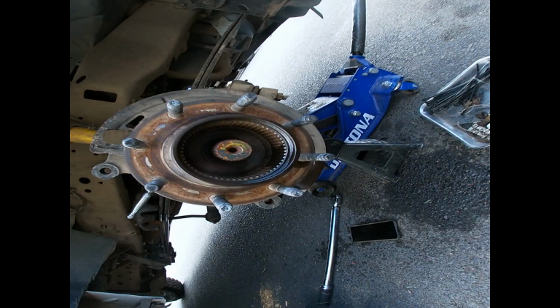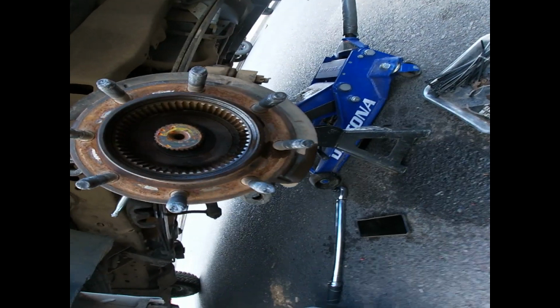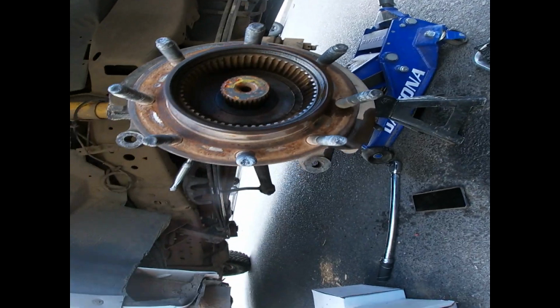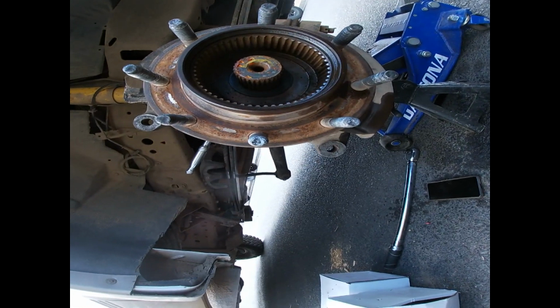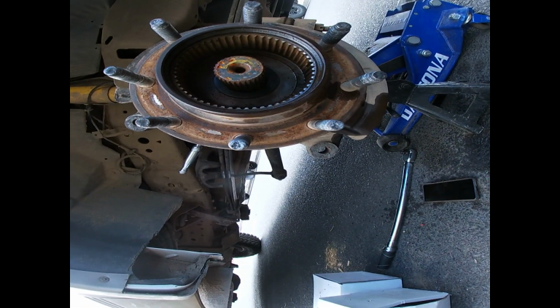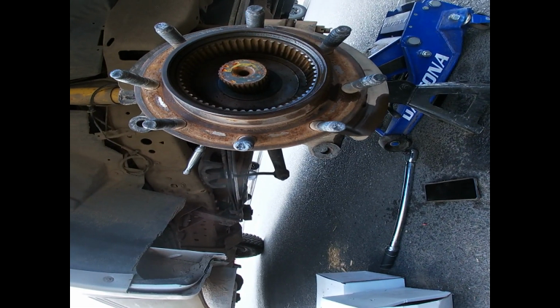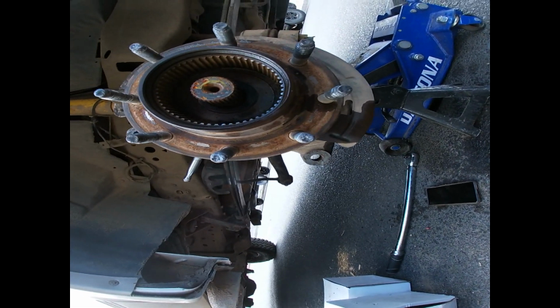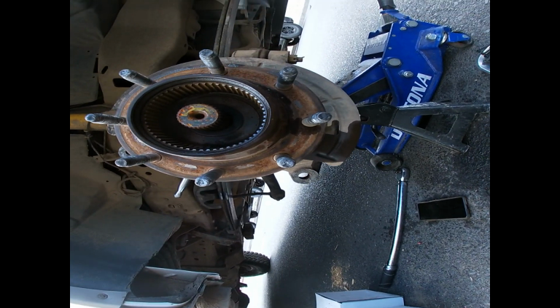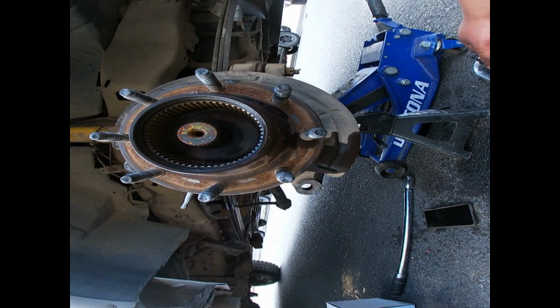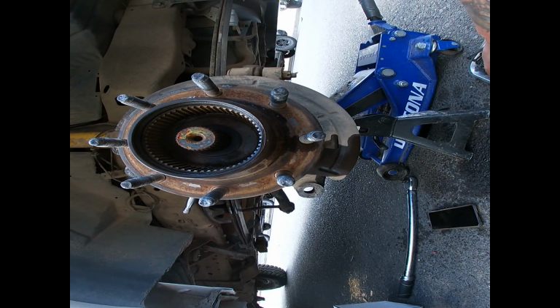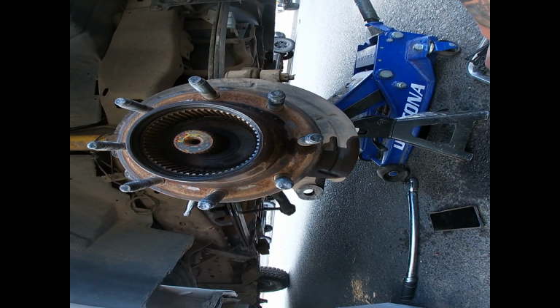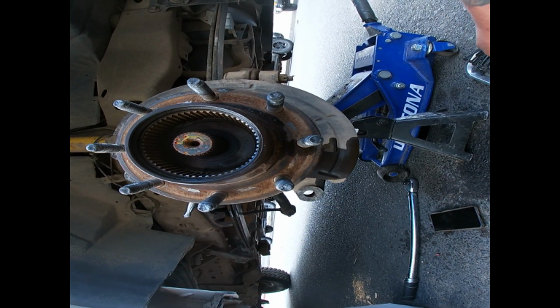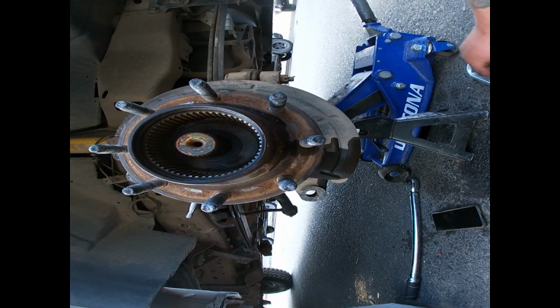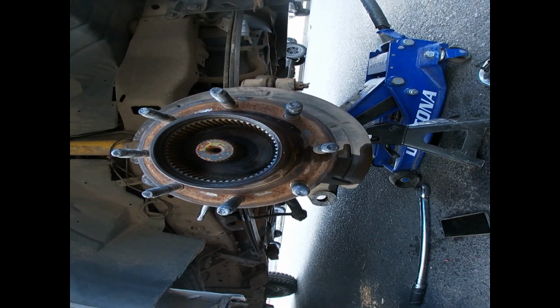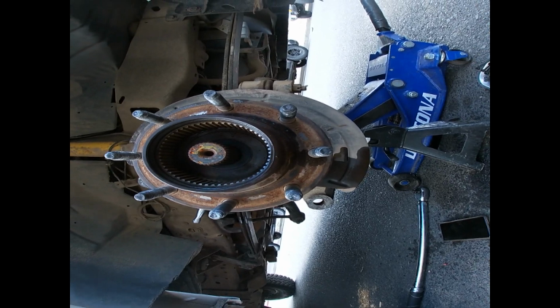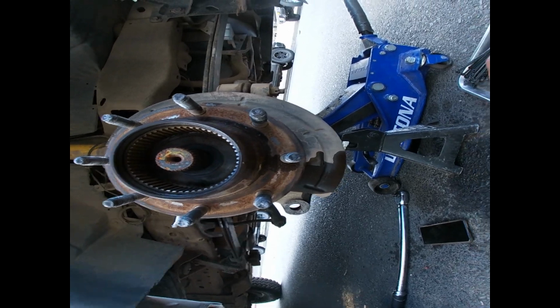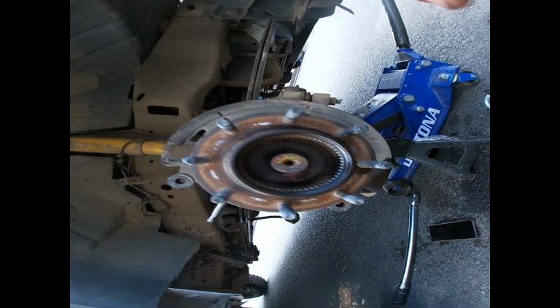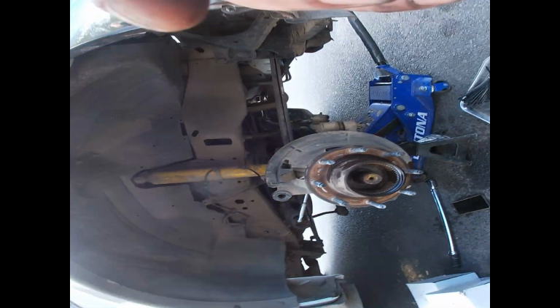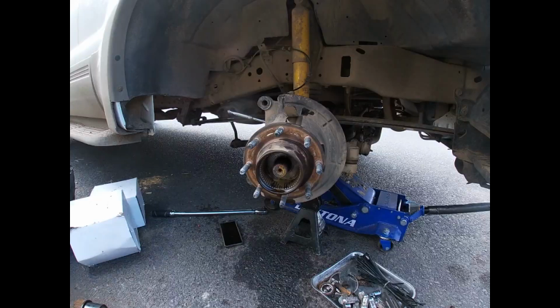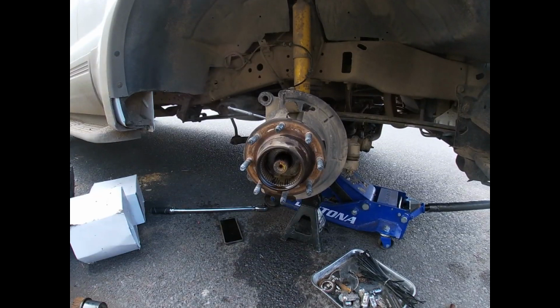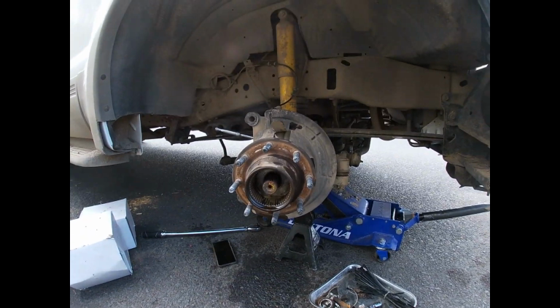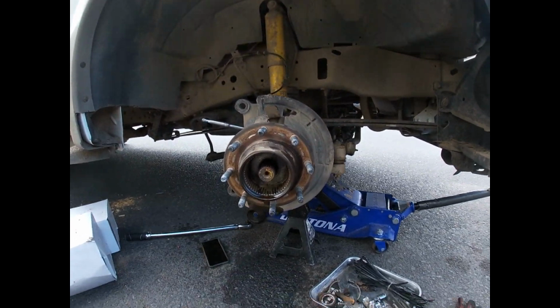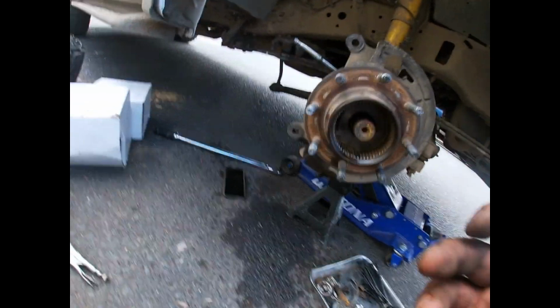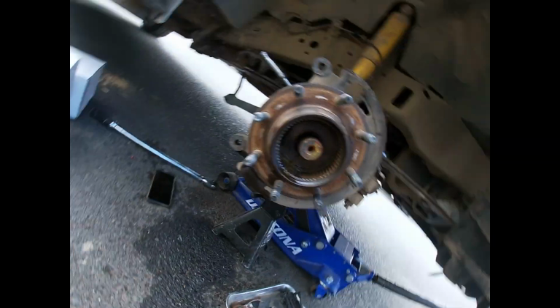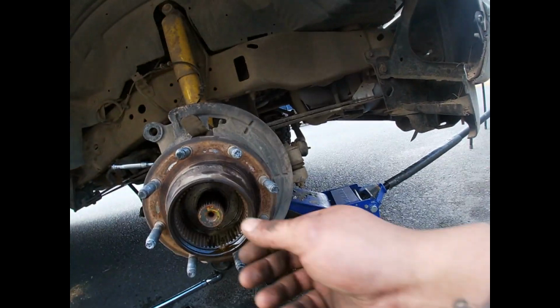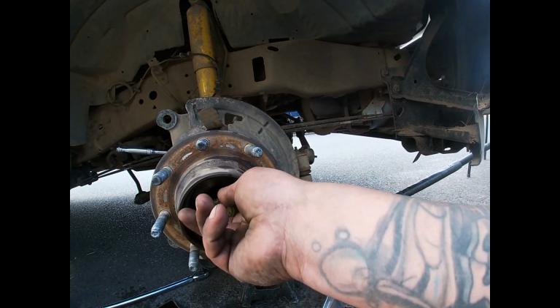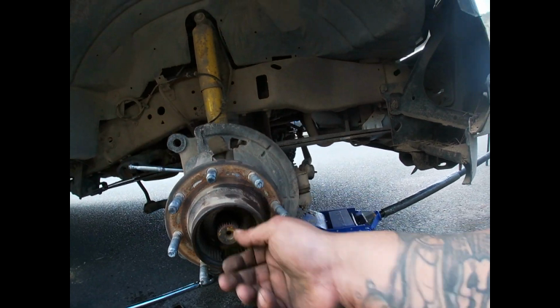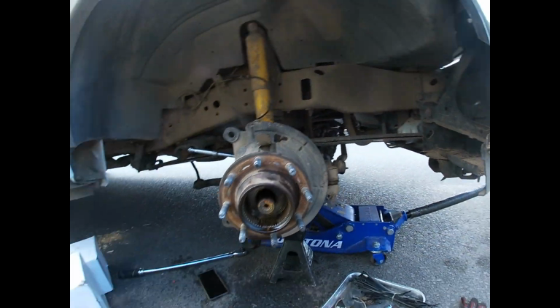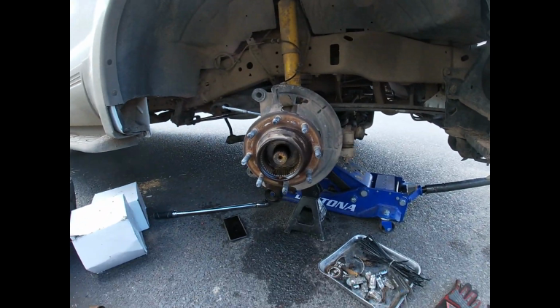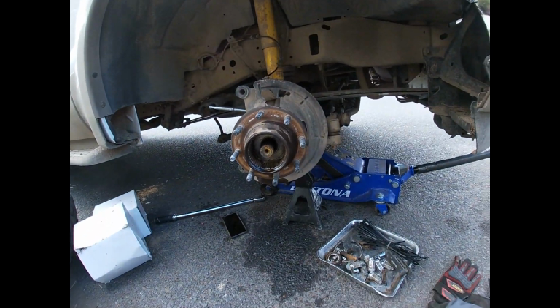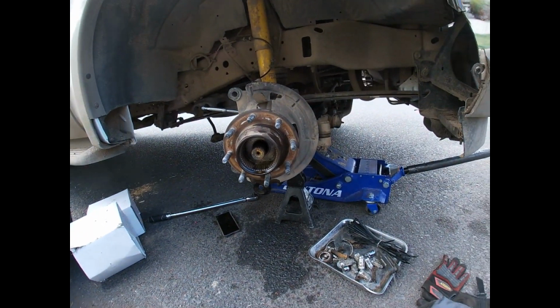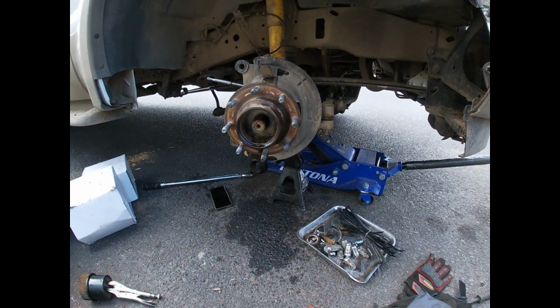Looks like we're ready to come out. I recommend to put a little bit of PB Blaster in there before removing it — let it sit for a couple minutes before you take it out.